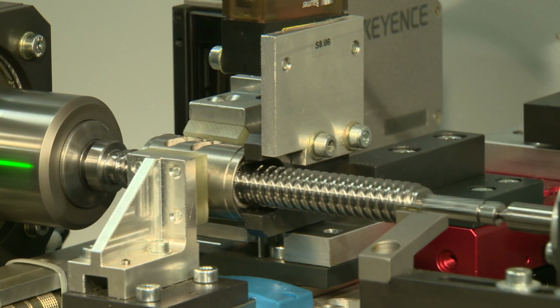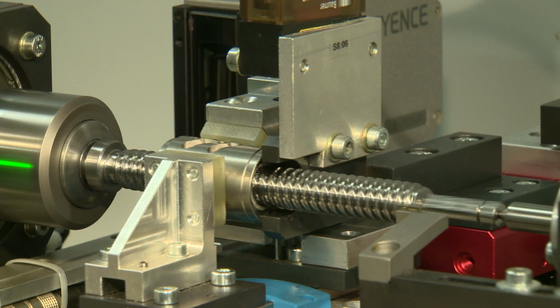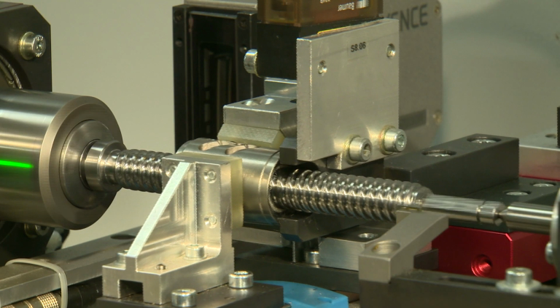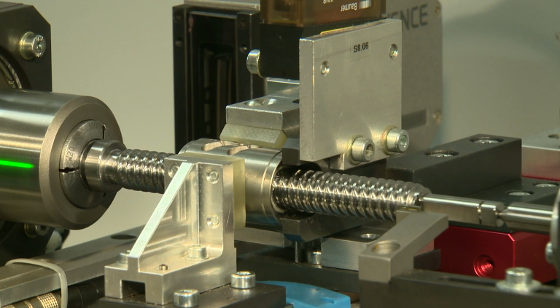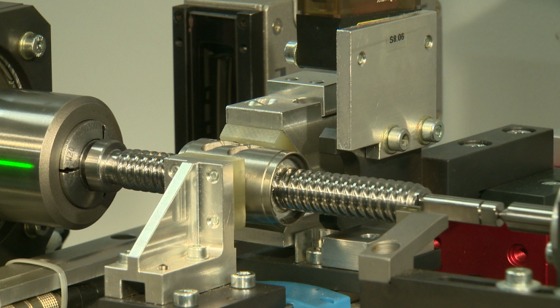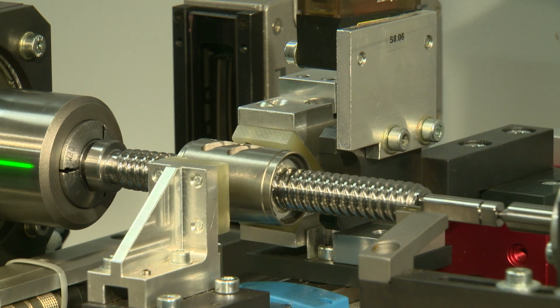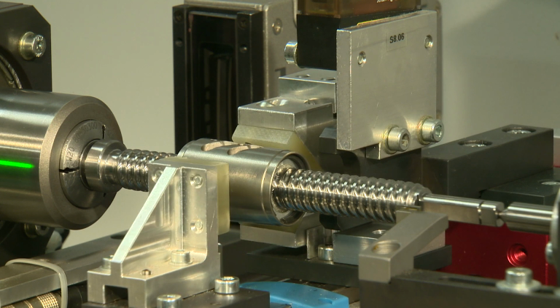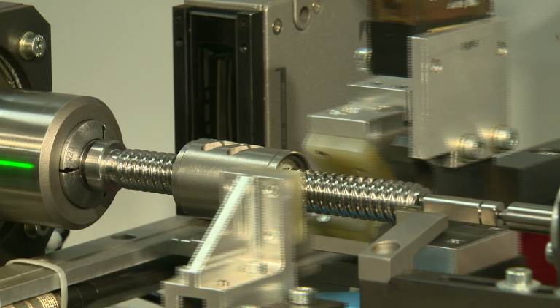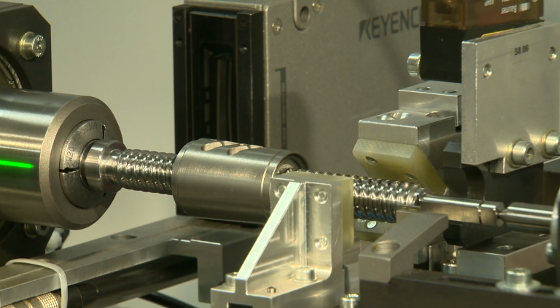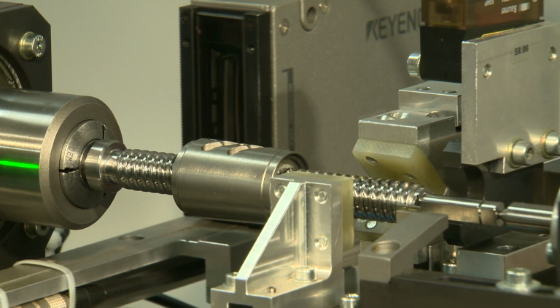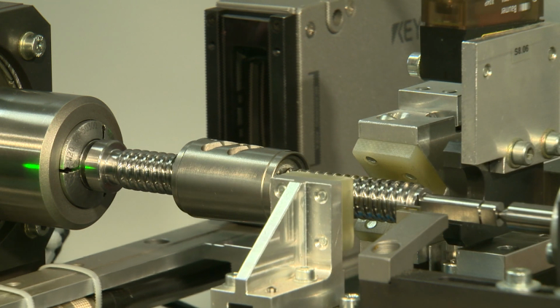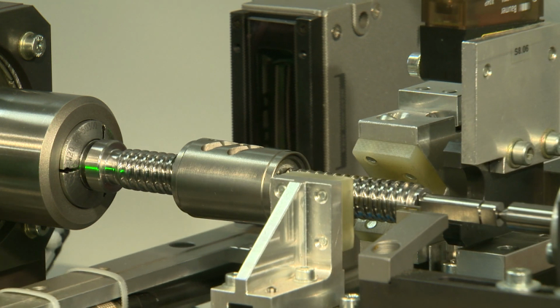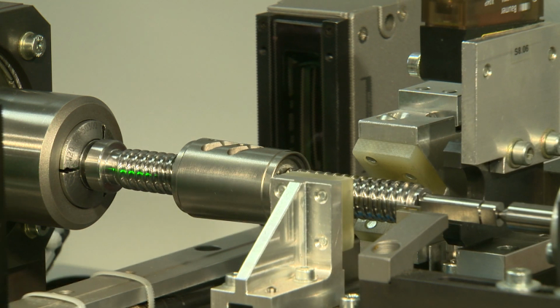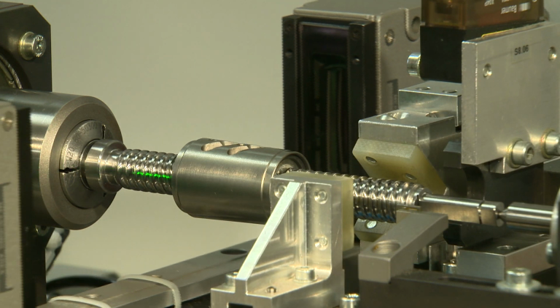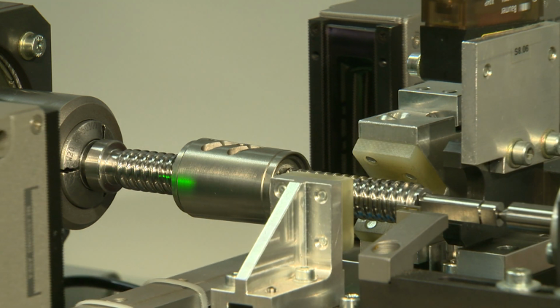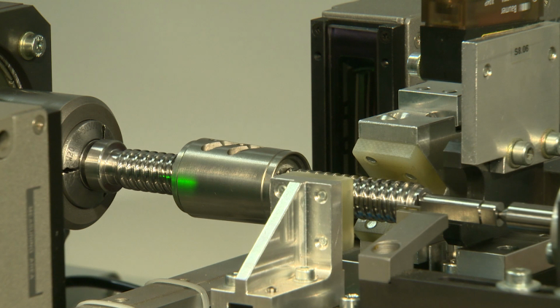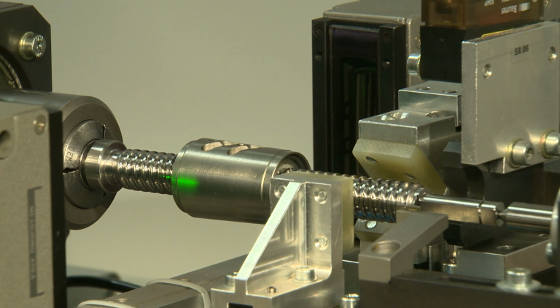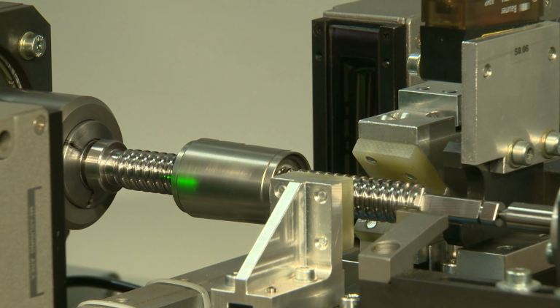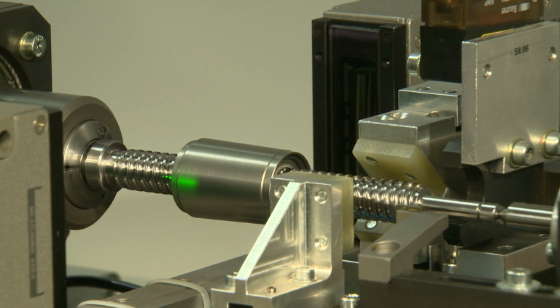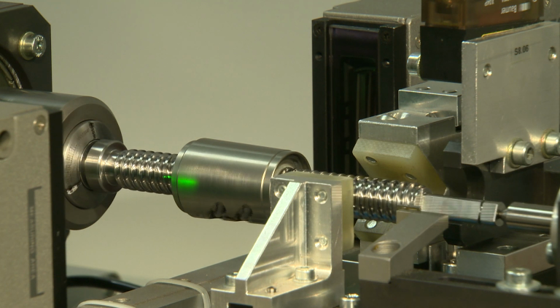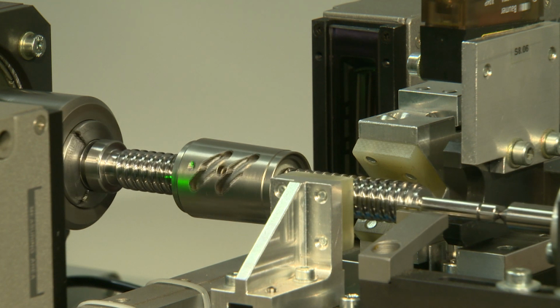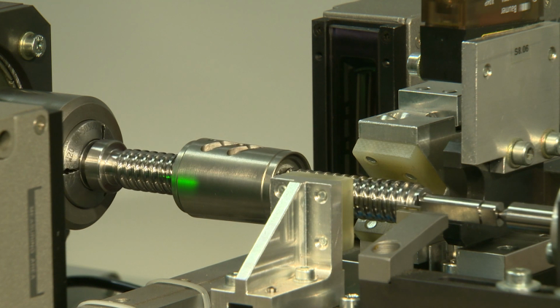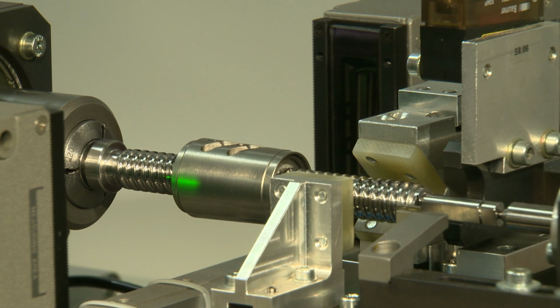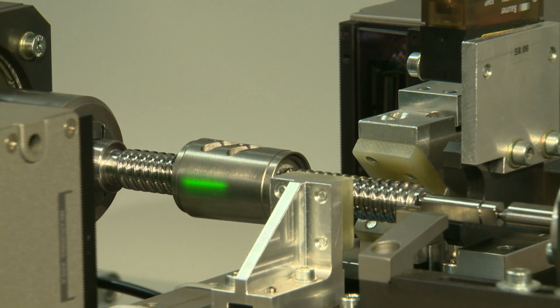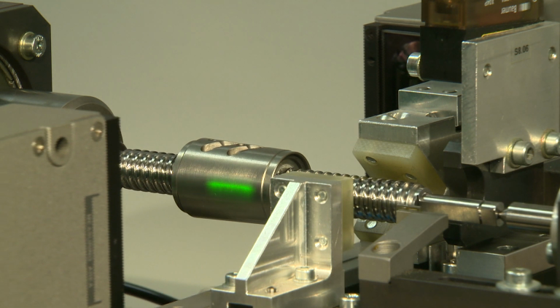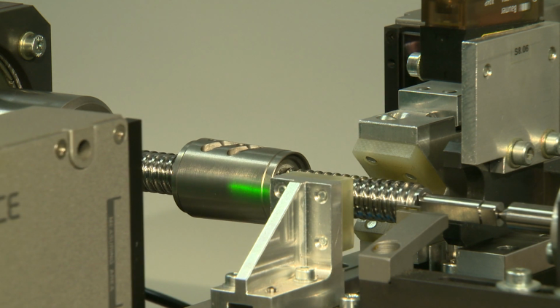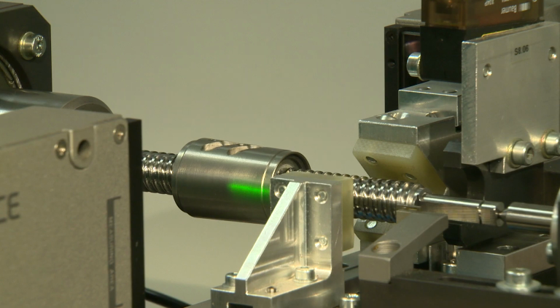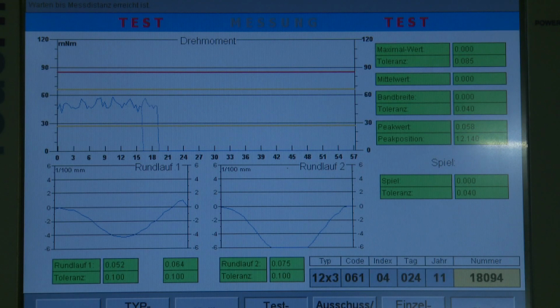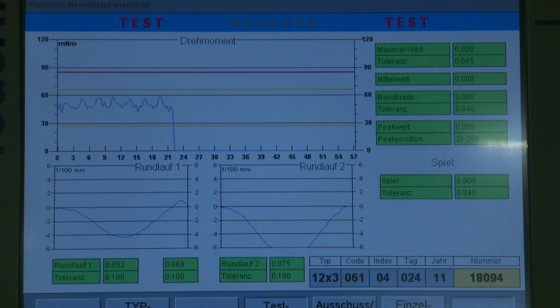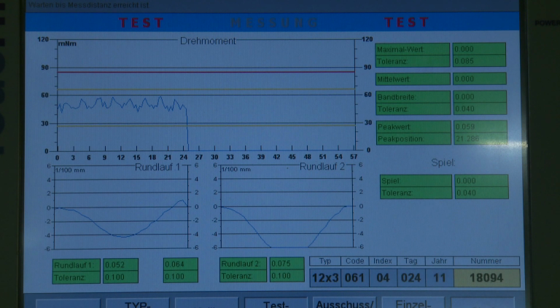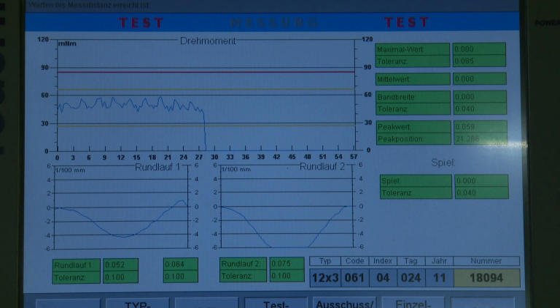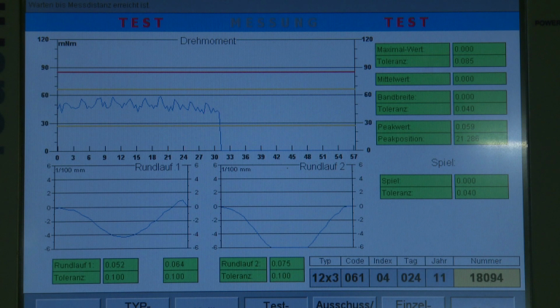Microscopes show even the slightest irregularities. Eichenberger Gewinde prides itself on manually checking each assembly for functionality after mounting. Depending on customers' requests, further inspections may include spot checking or full quality control checks from beginning to end. In this example, torque, concentricity, and backlash are measured and documented according to specifications.